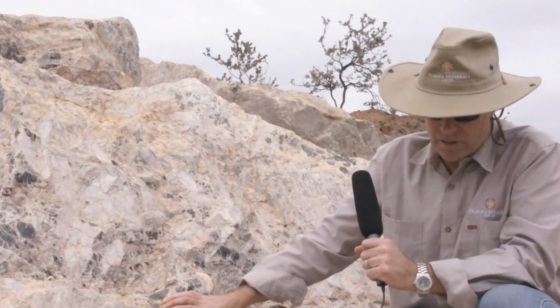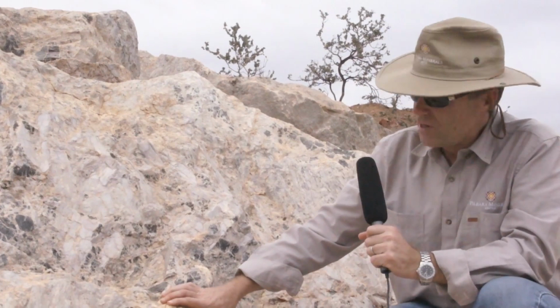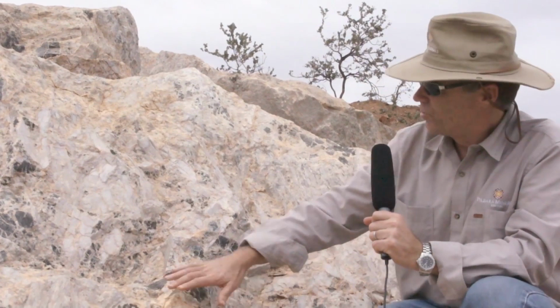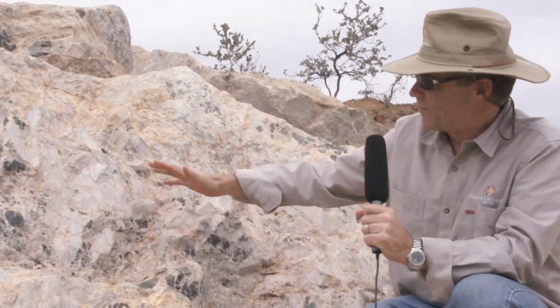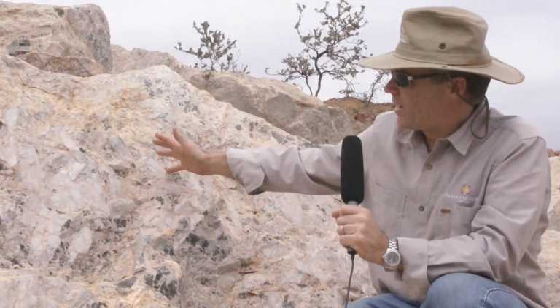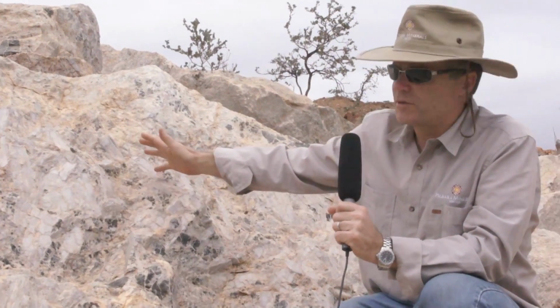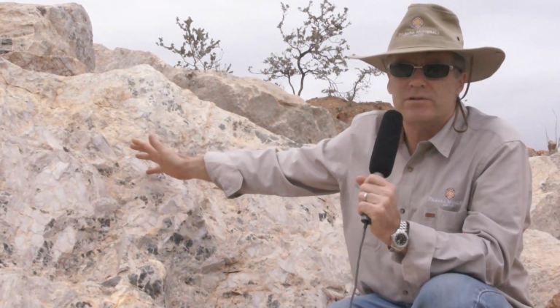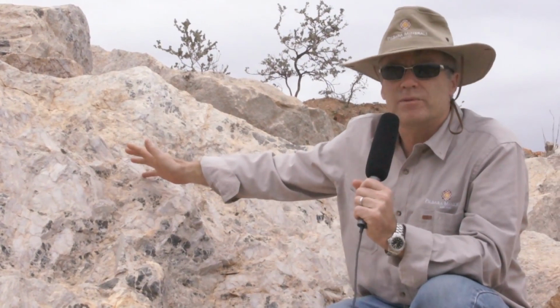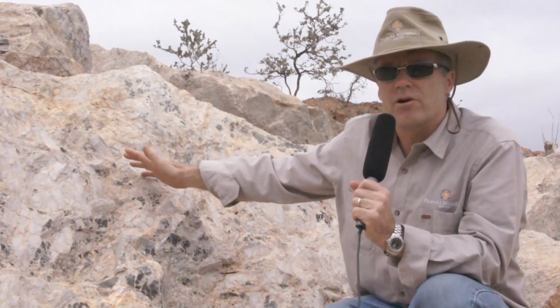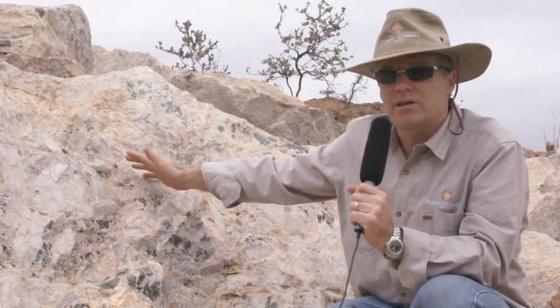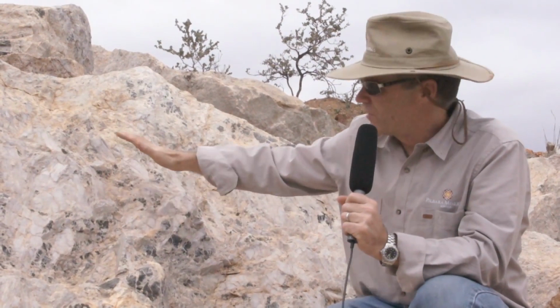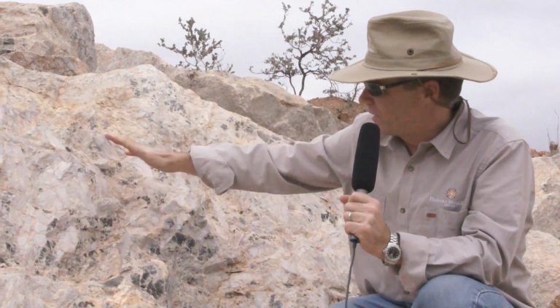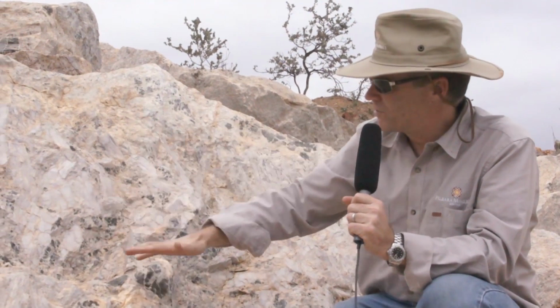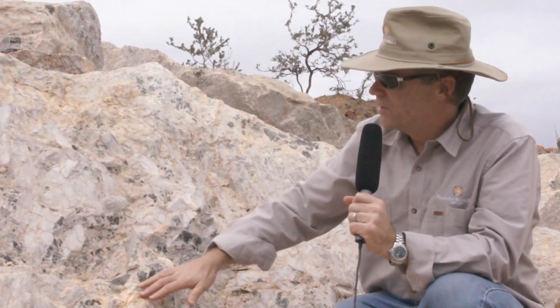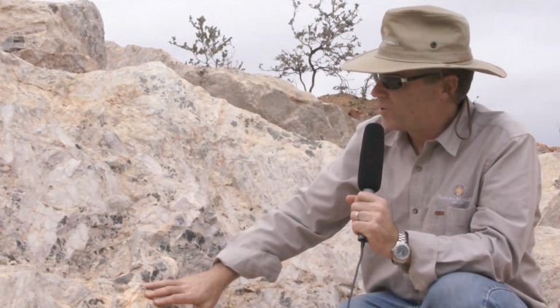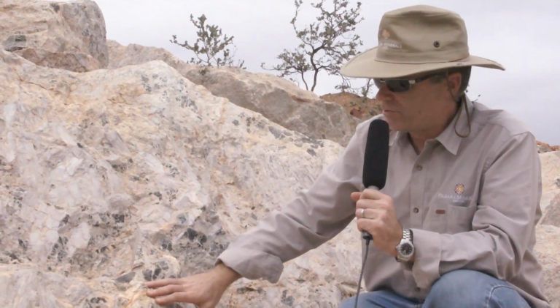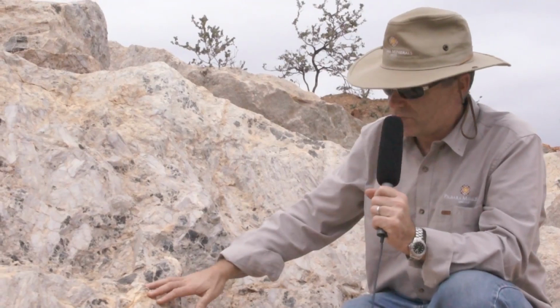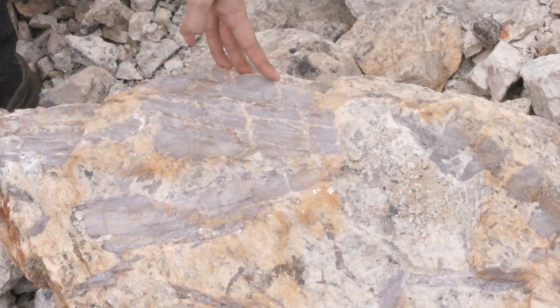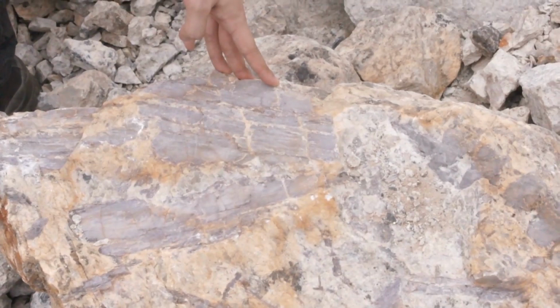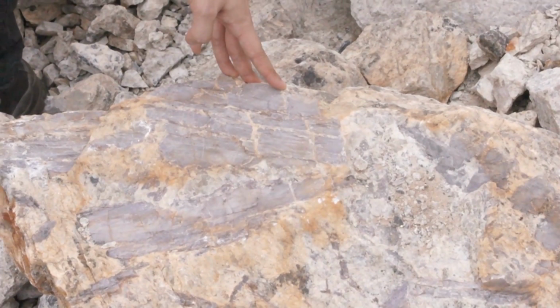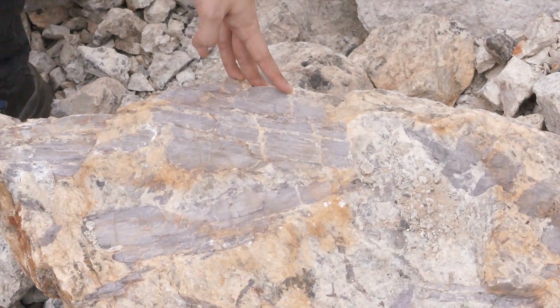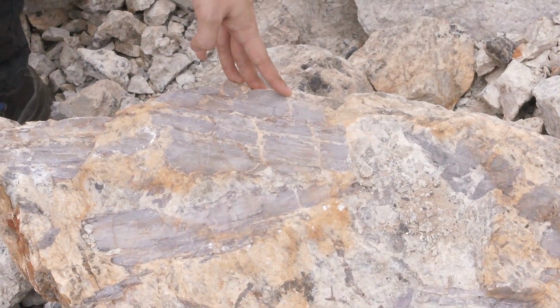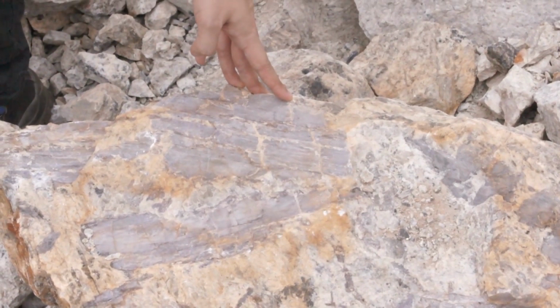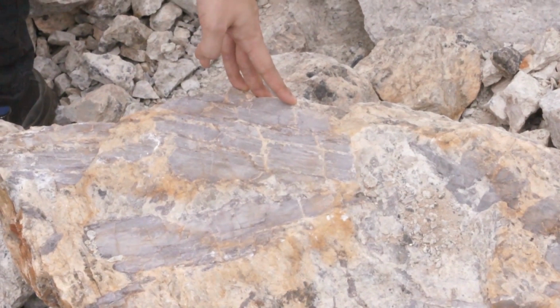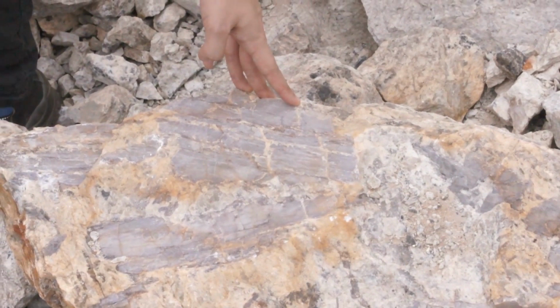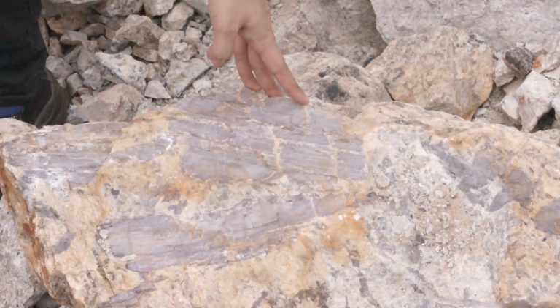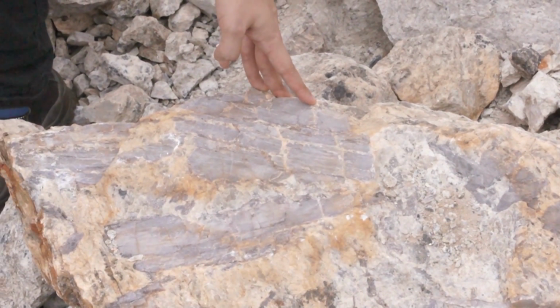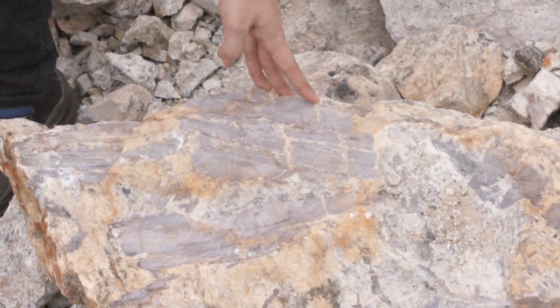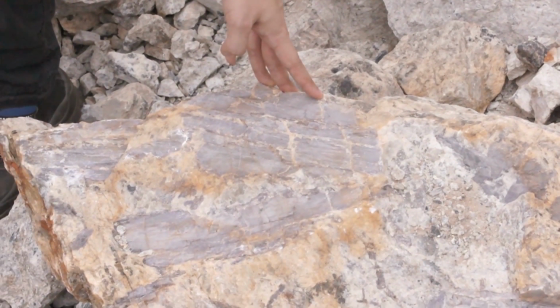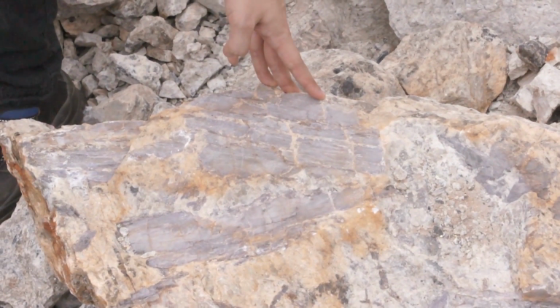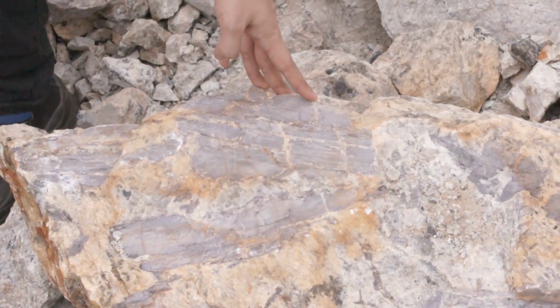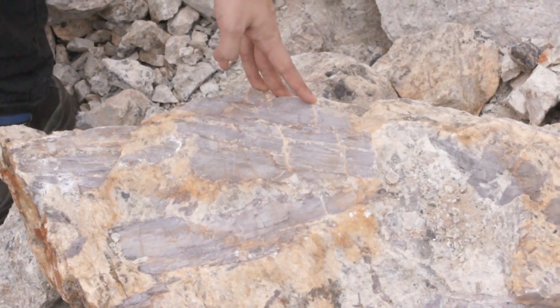A good example of how the pegmatites can be zoned here — we've got these large spodumene crystals going down to the albitized zone, and then more spodumene below that.